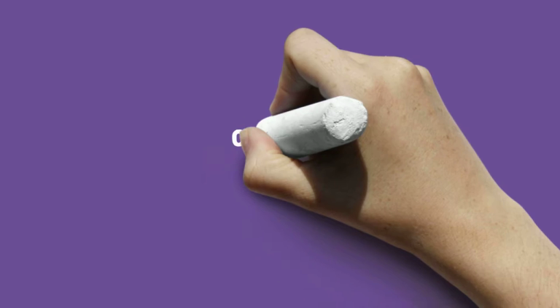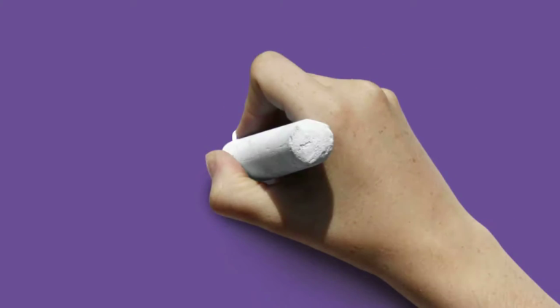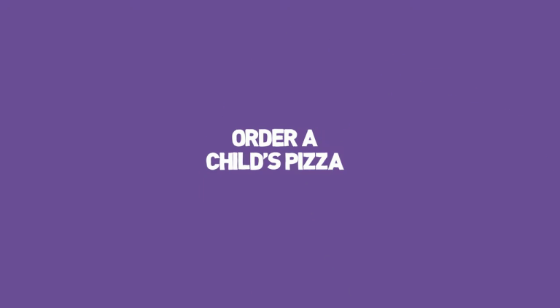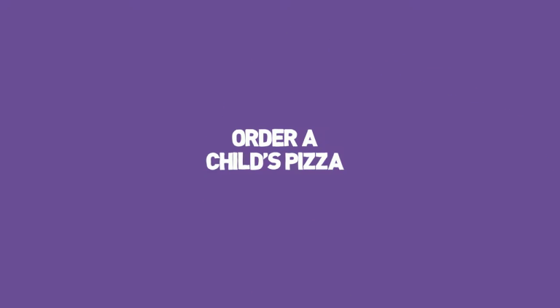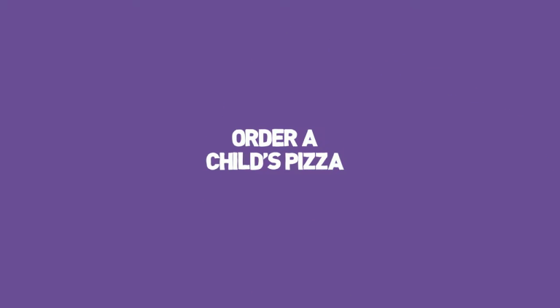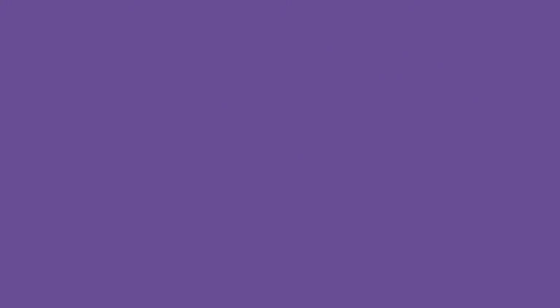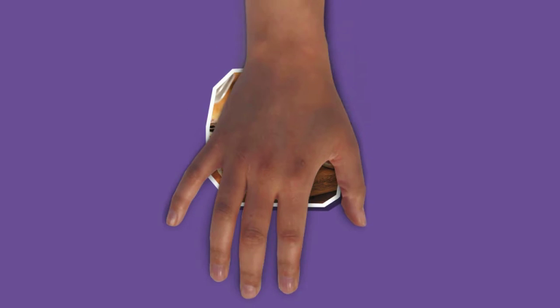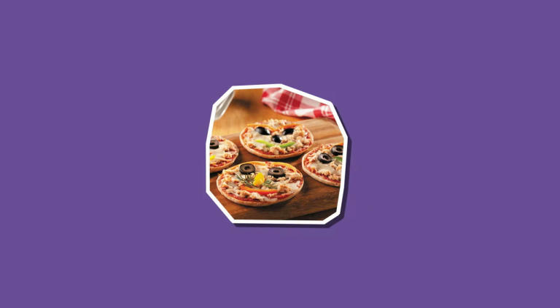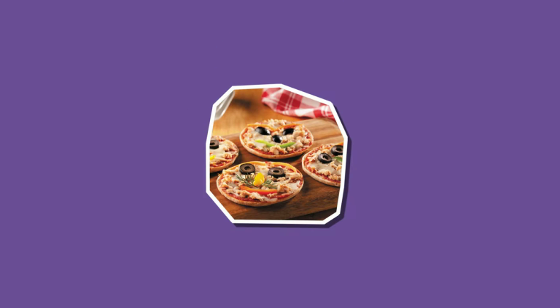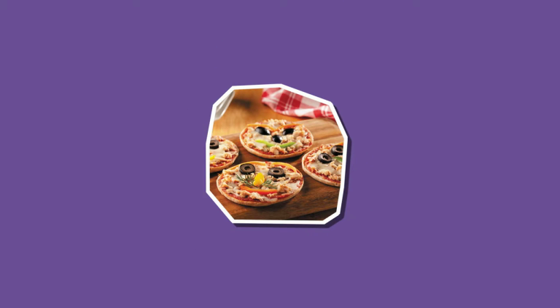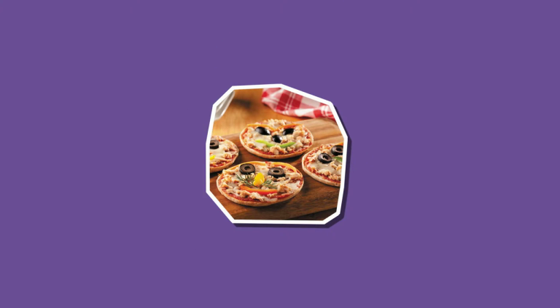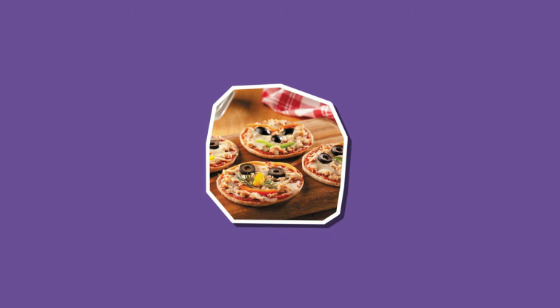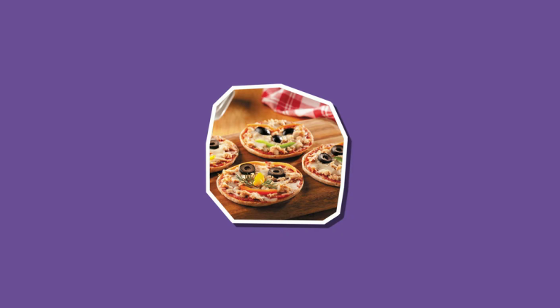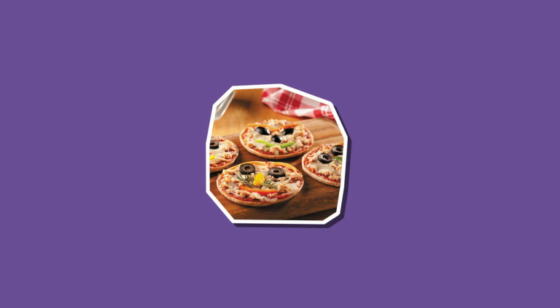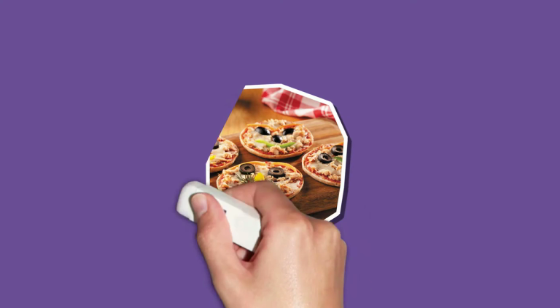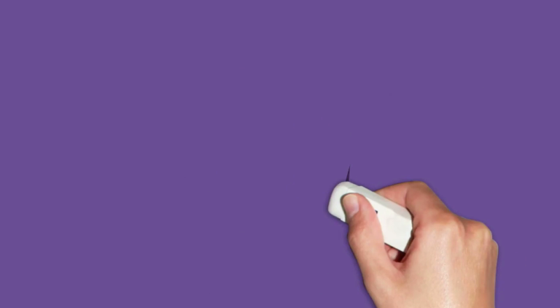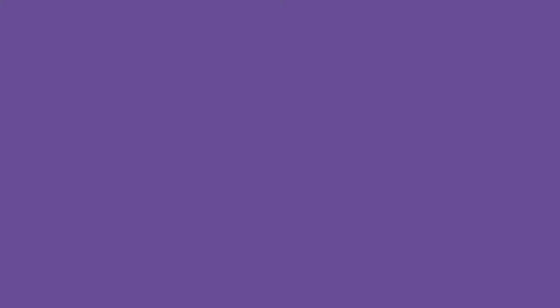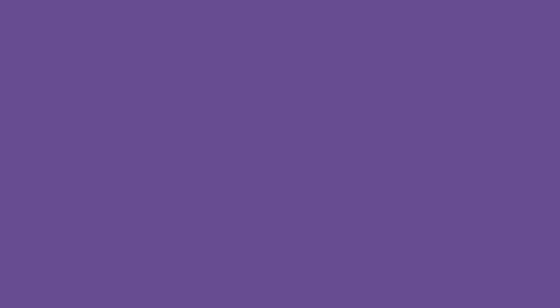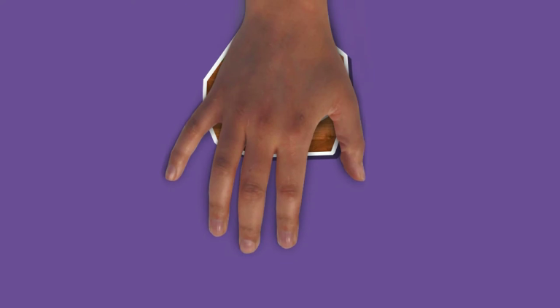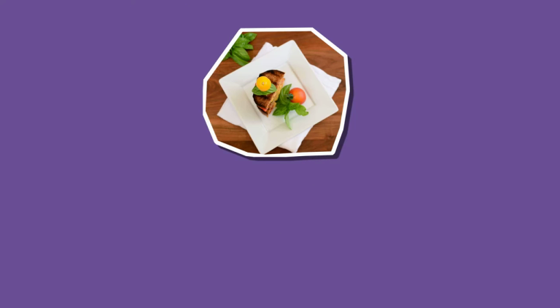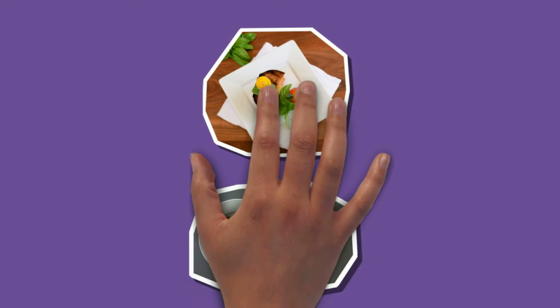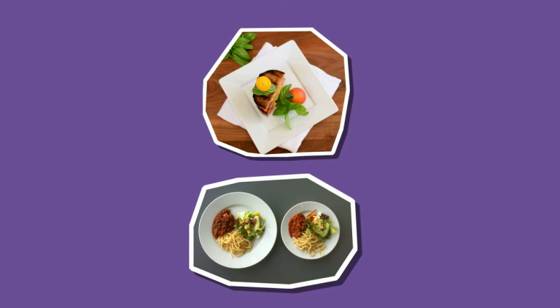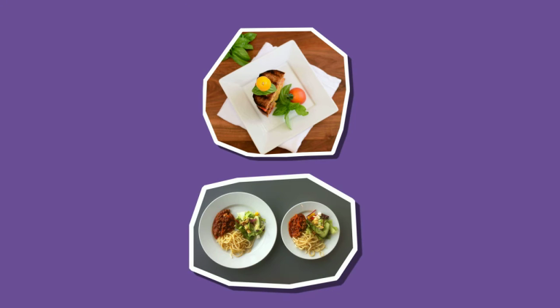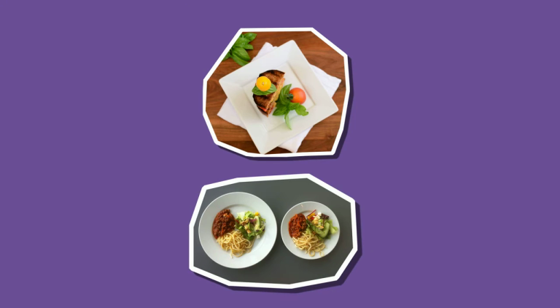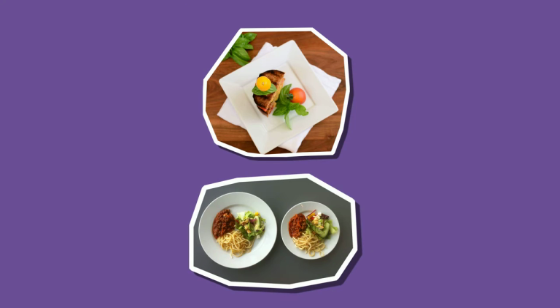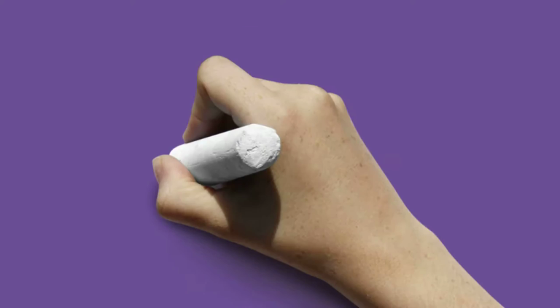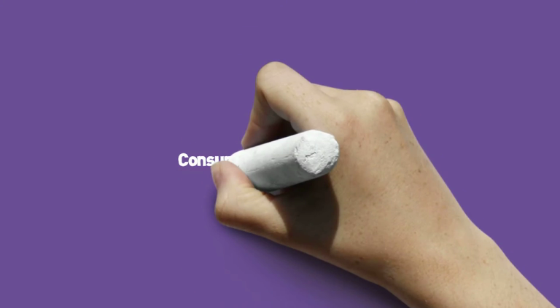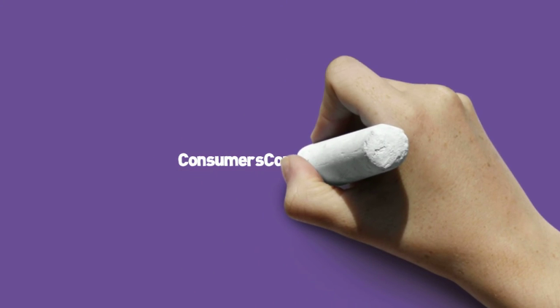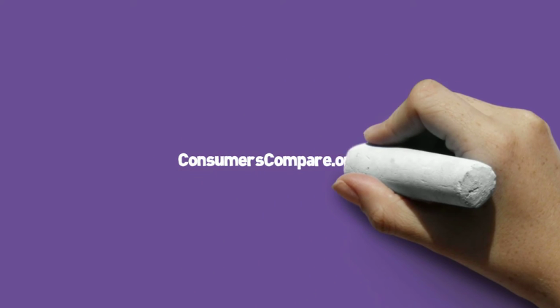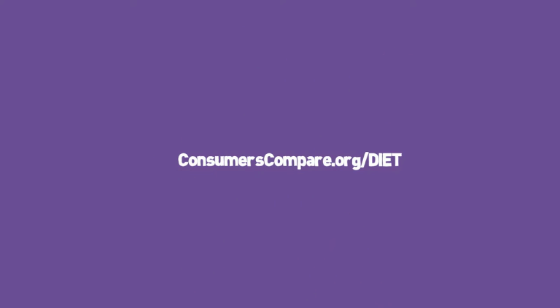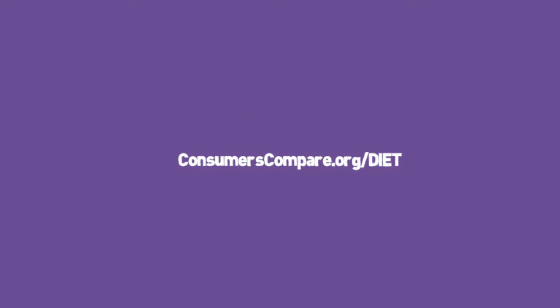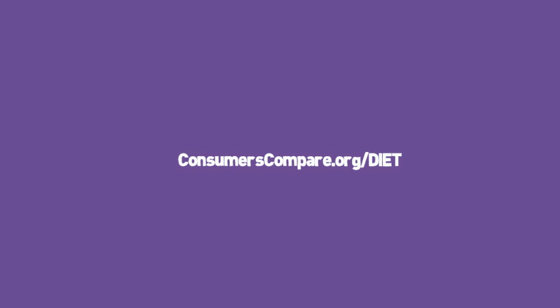When you're eating out, order a child's pizza or a small sandwich as an easy way to trim calories and get your portions under control. Another trick is to use smaller plates. This helps the portions look like more, and if your mind is satisfied, your stomach likely will be too.